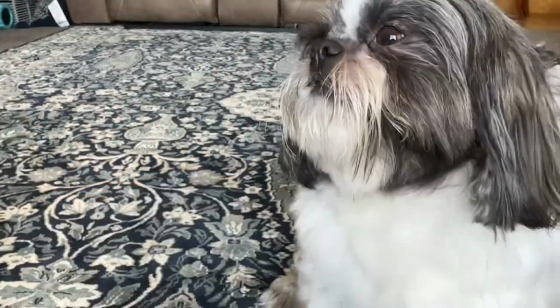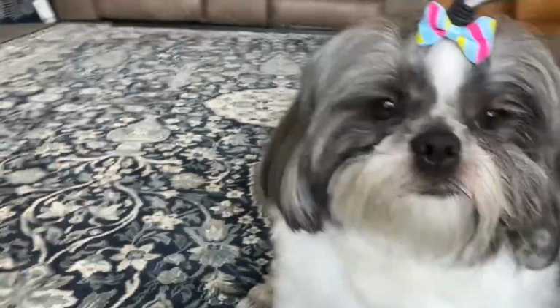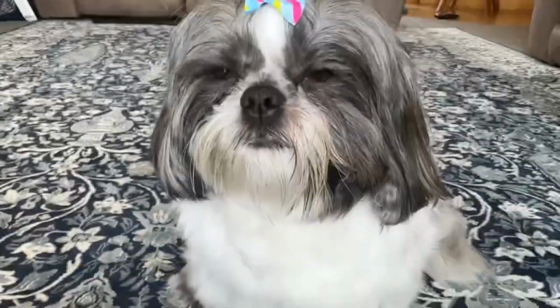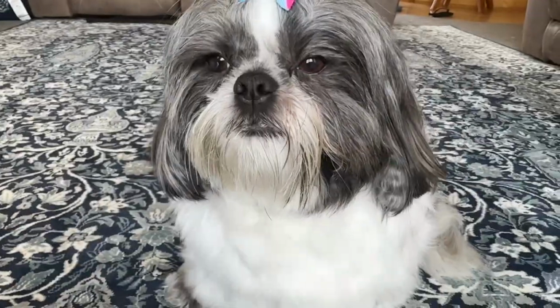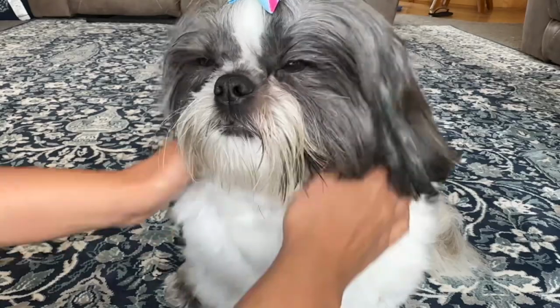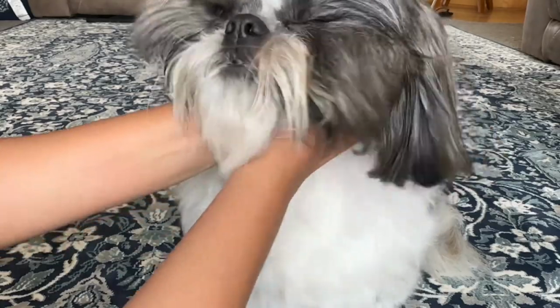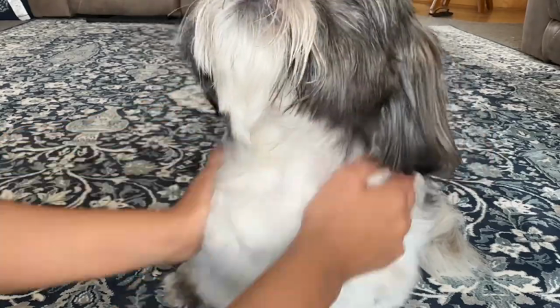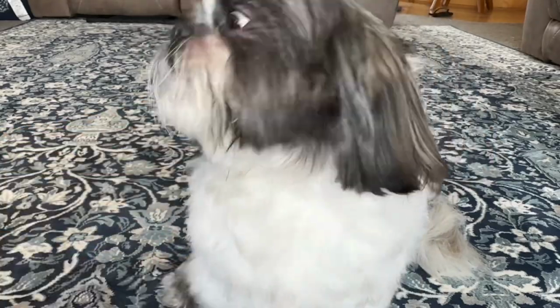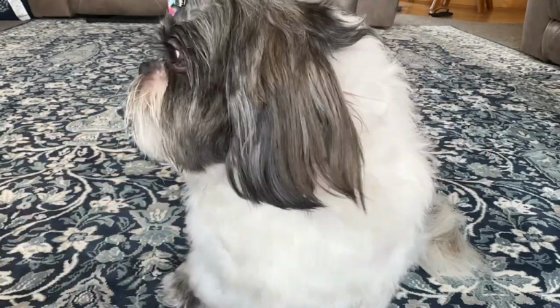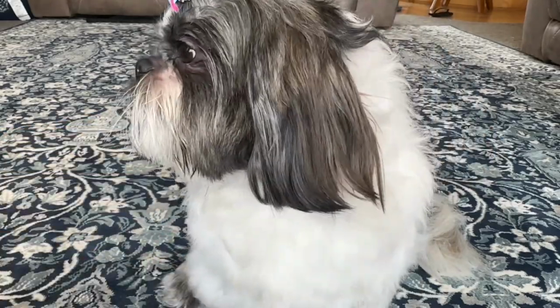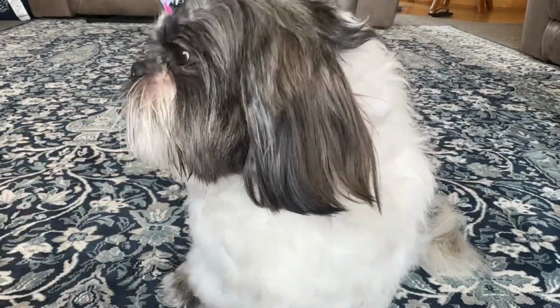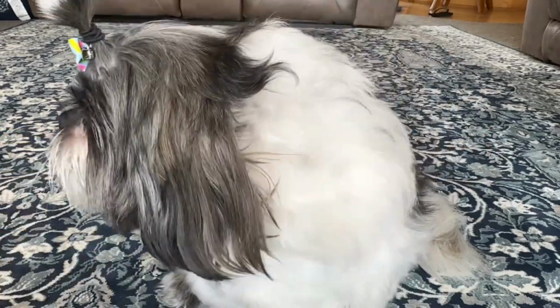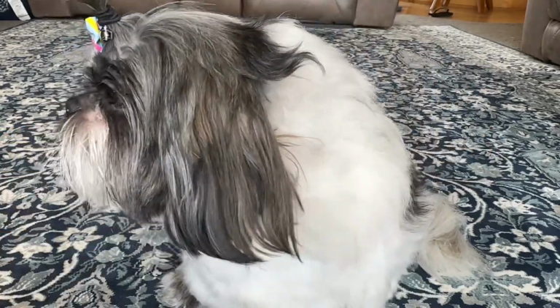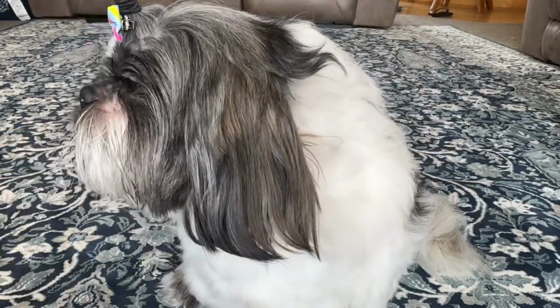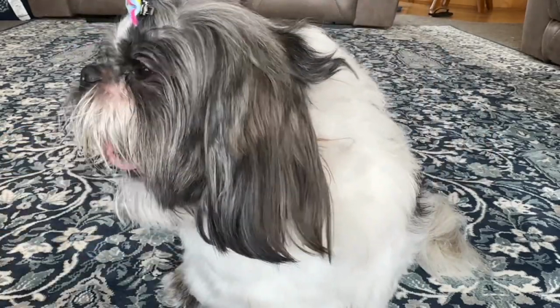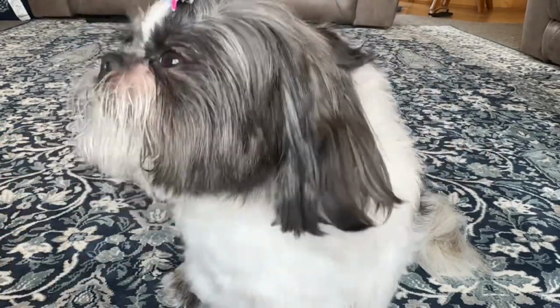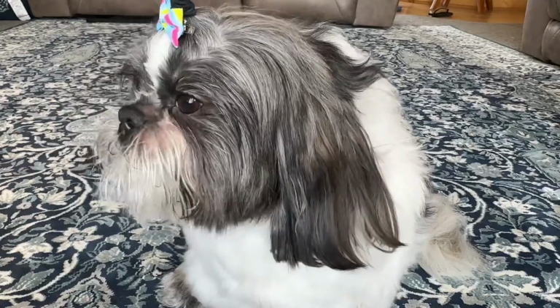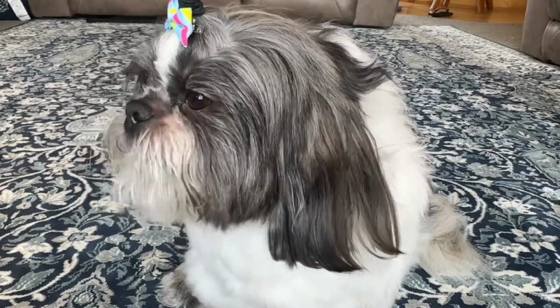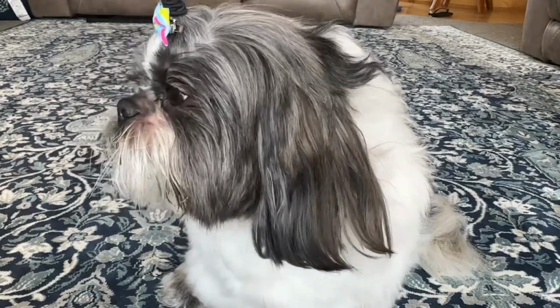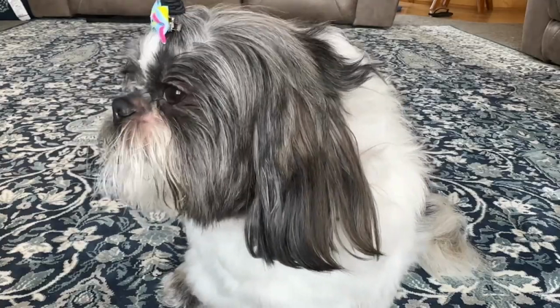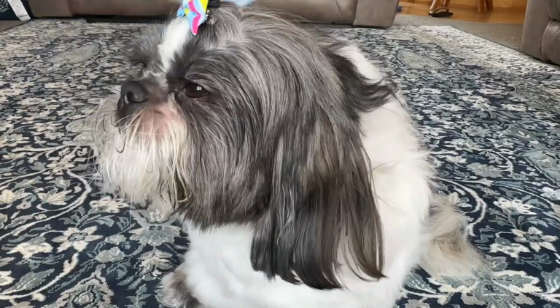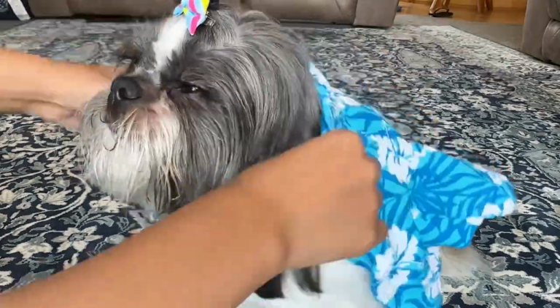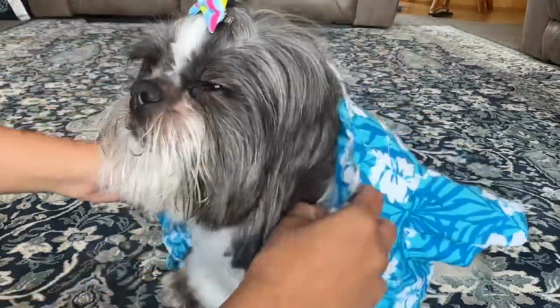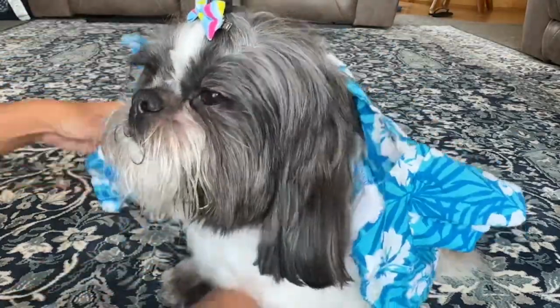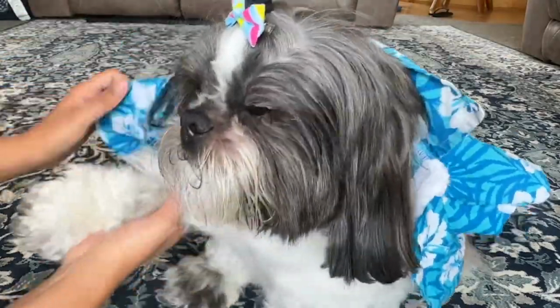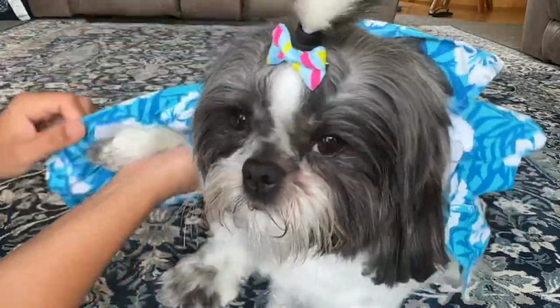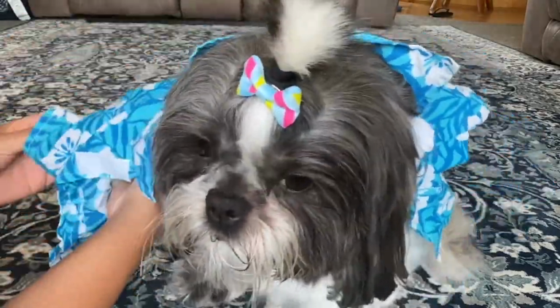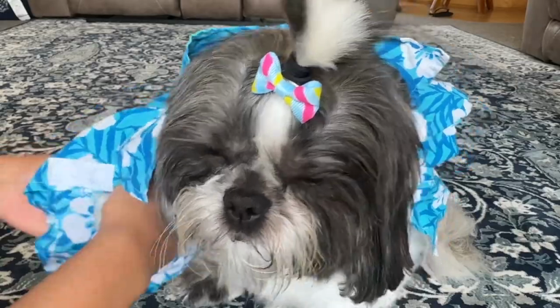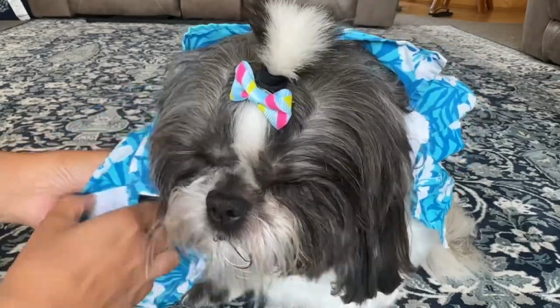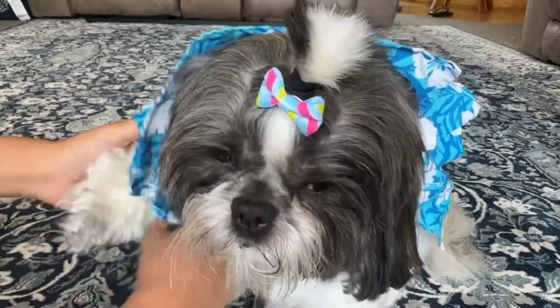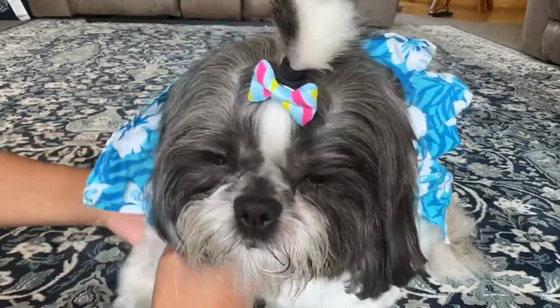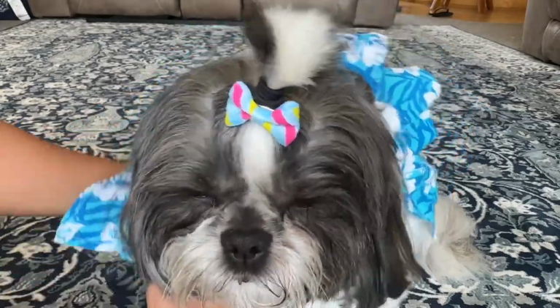Hey guys, remember grooming is not just about looking good — it's about keeping your Shih Tzu healthy and happy. Regular grooming sessions also strengthen the bond between you and your furry companion, so enjoy this moment together.